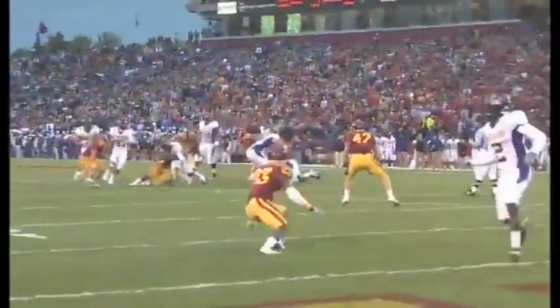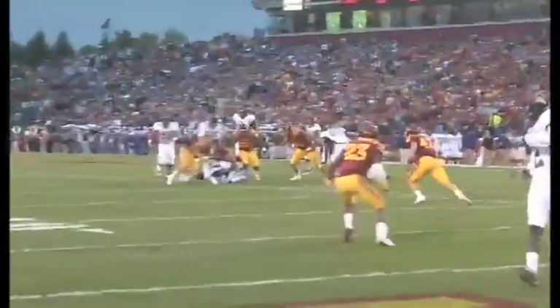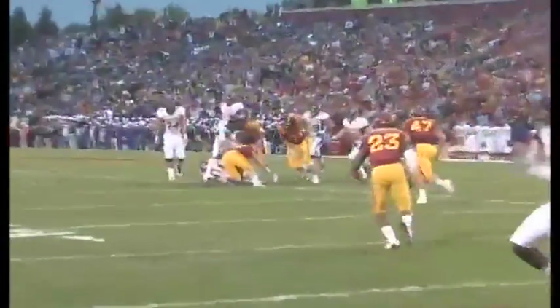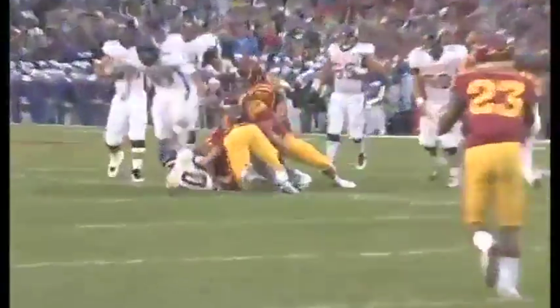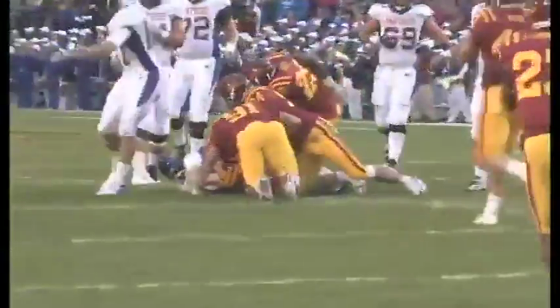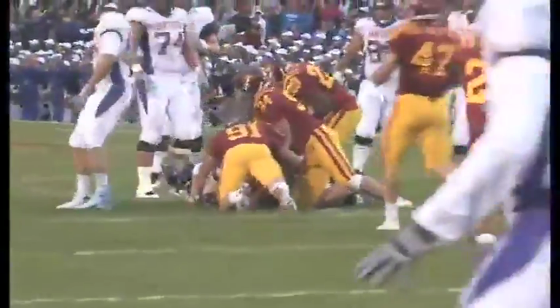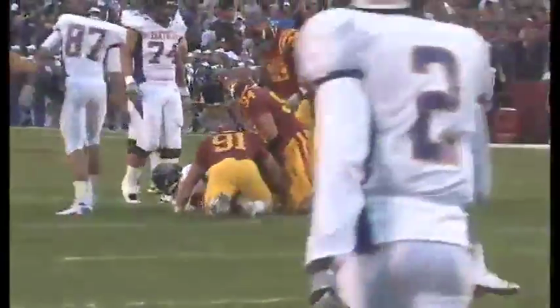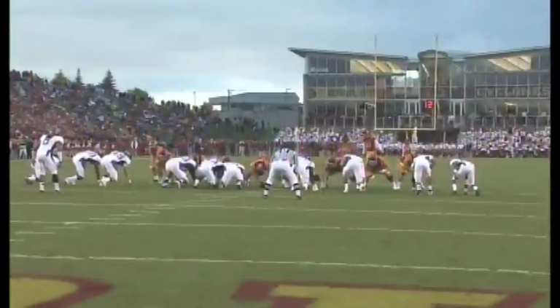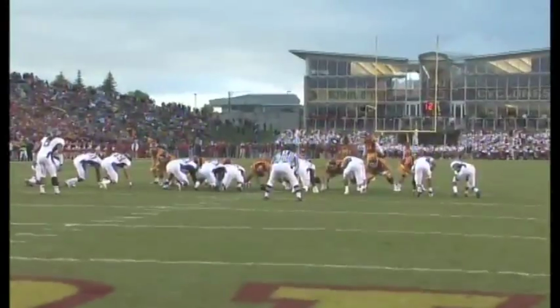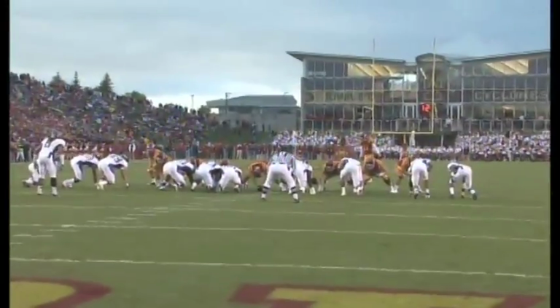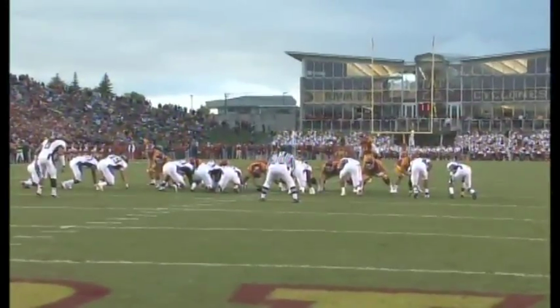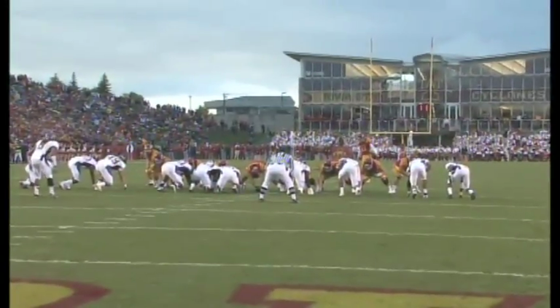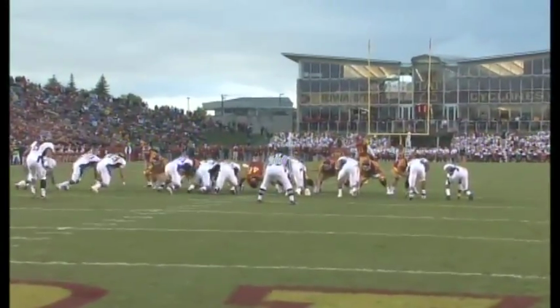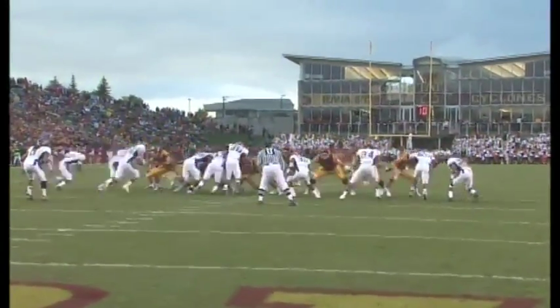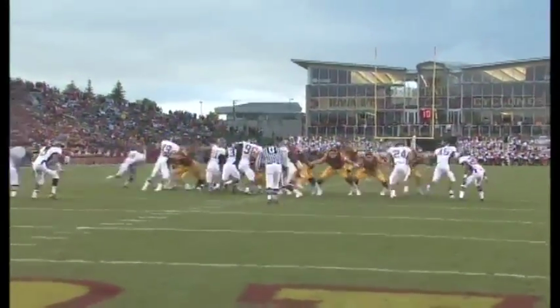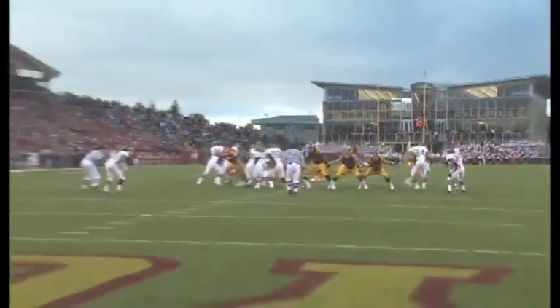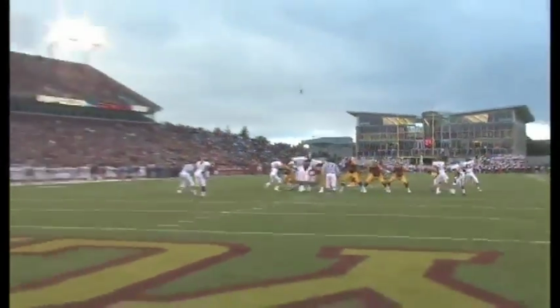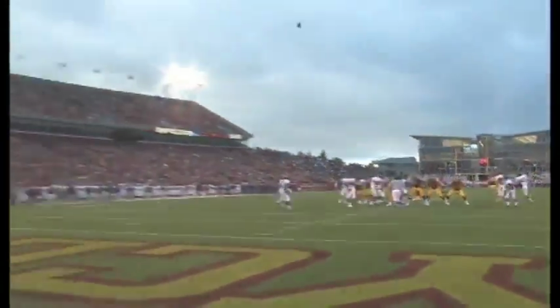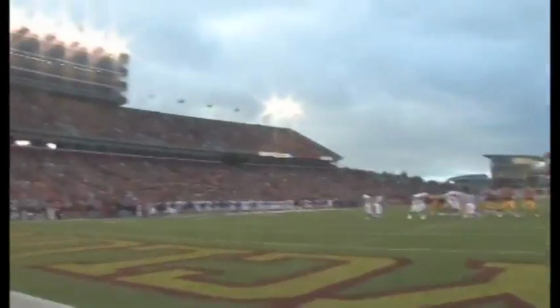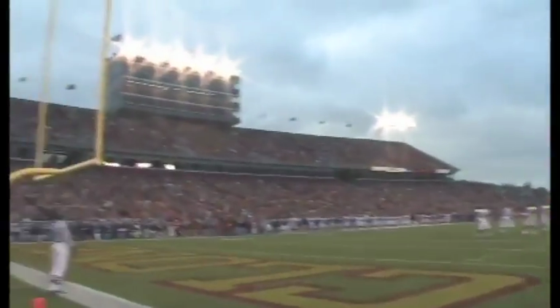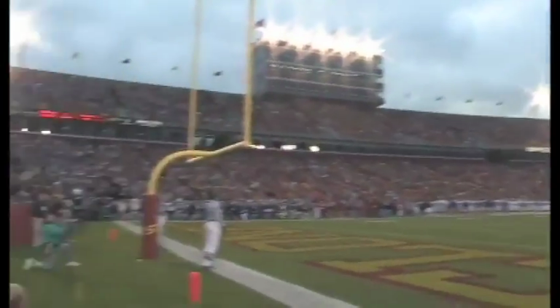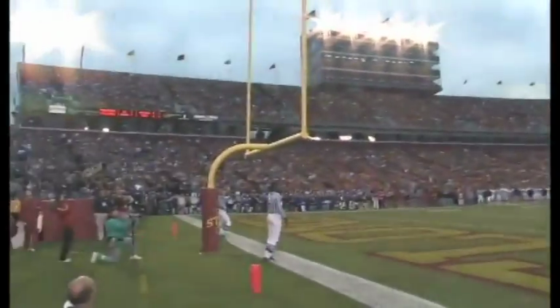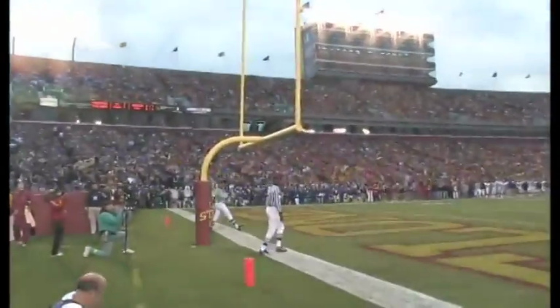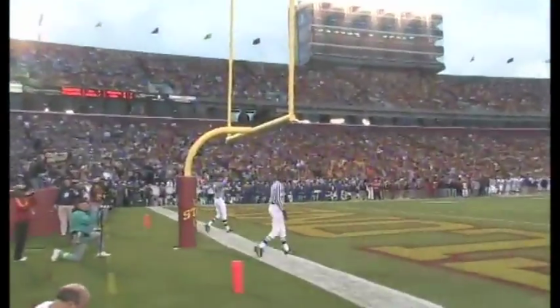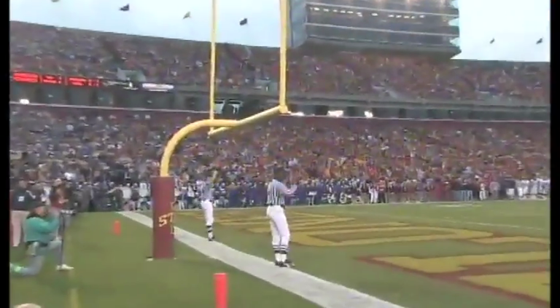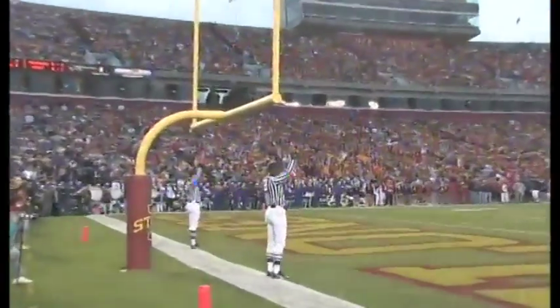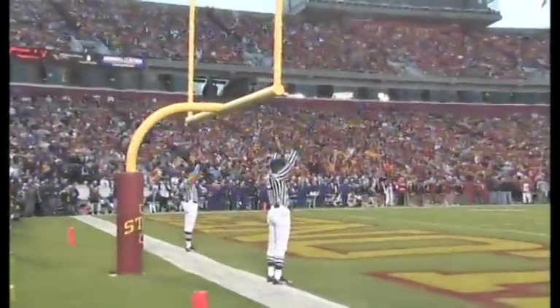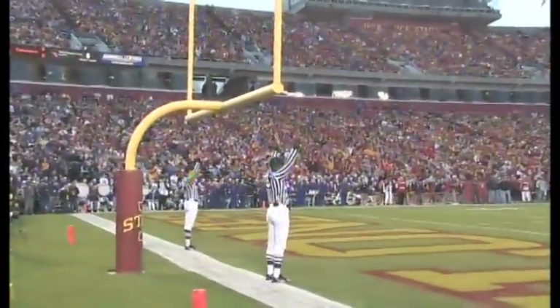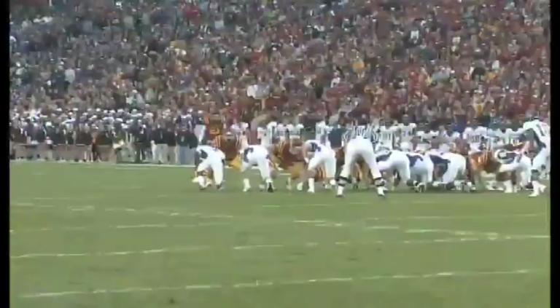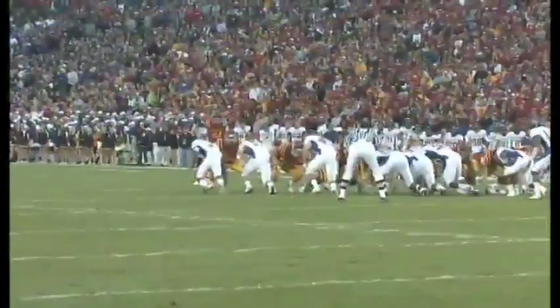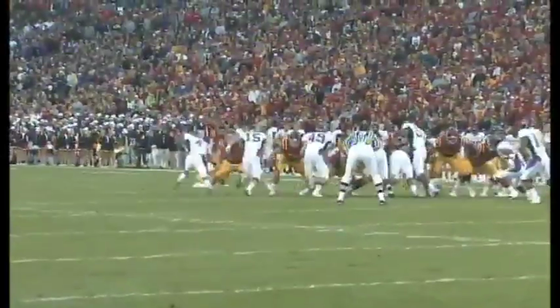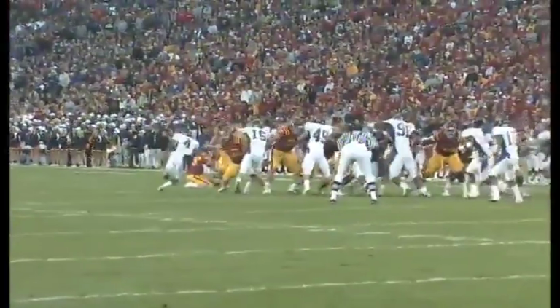Cyclones pumped up and ready to take on the UNI Panthers. Cyclone defense forcing a sack there. Grant Mahoney puts the Cyclones on the board first with this 37-yard field goal, makes it 3-0 Clones.